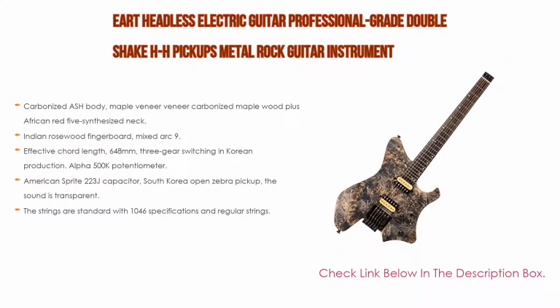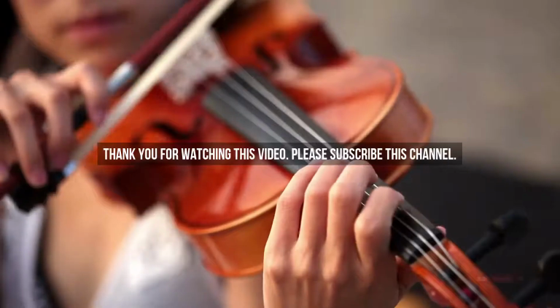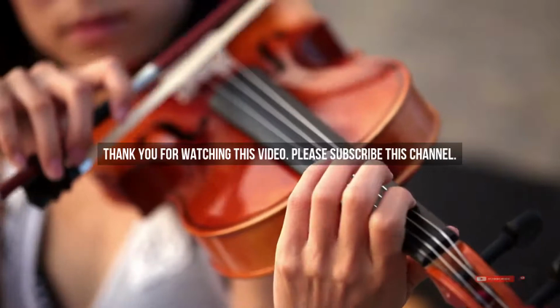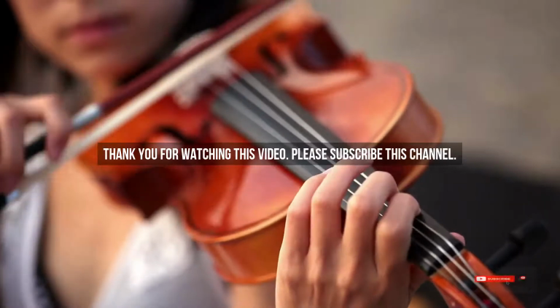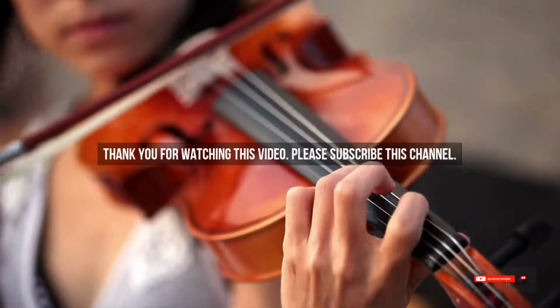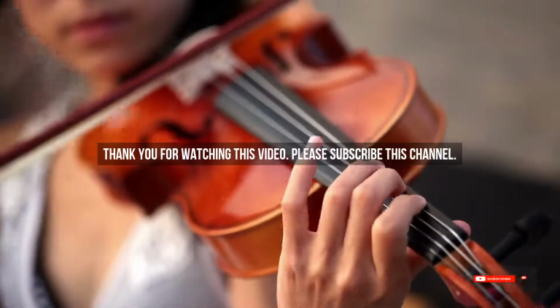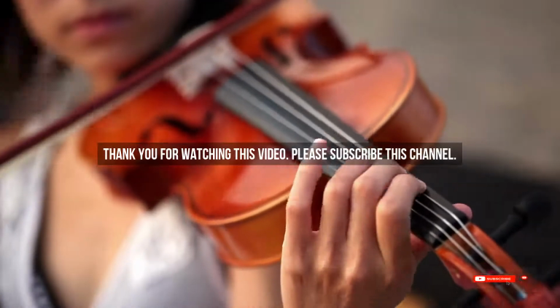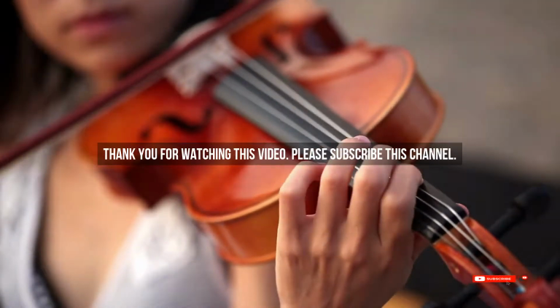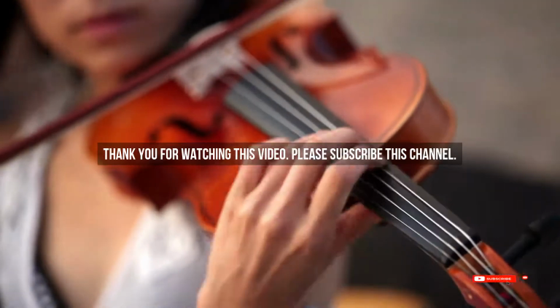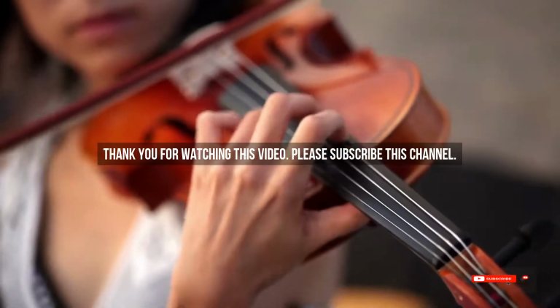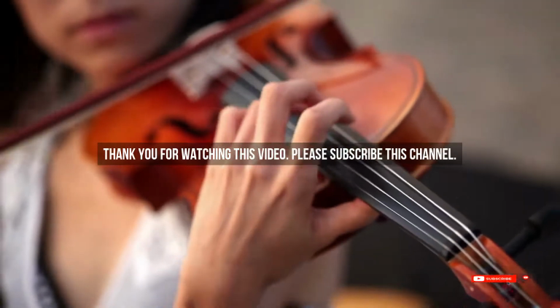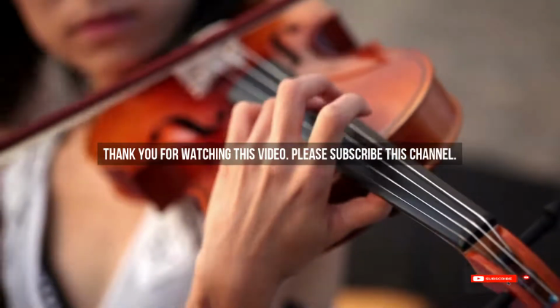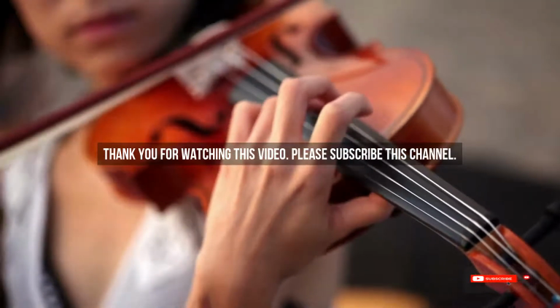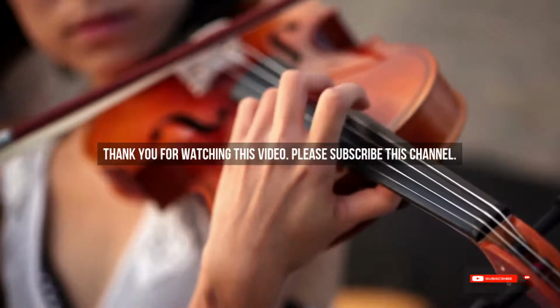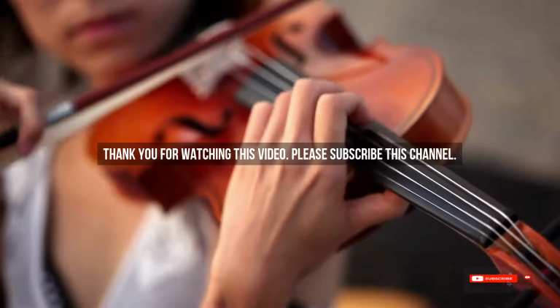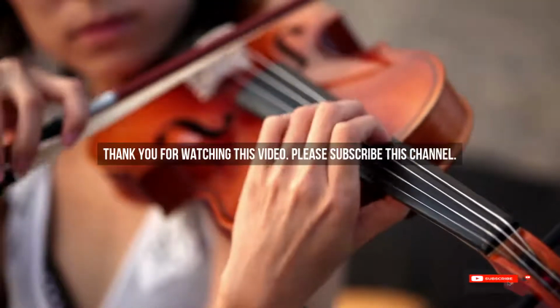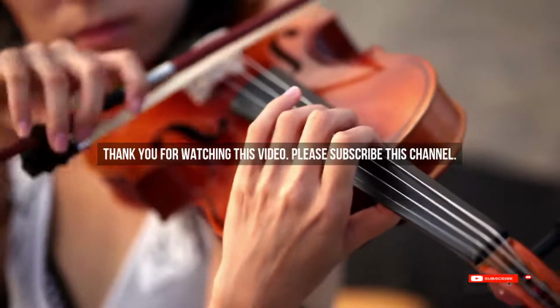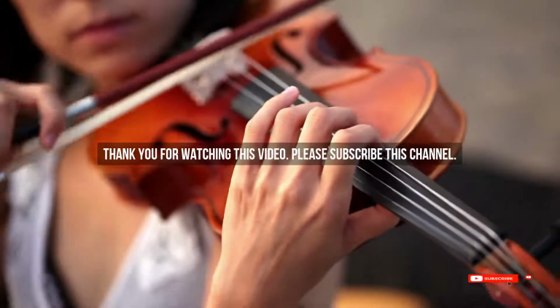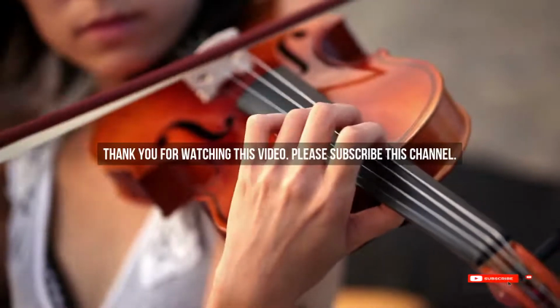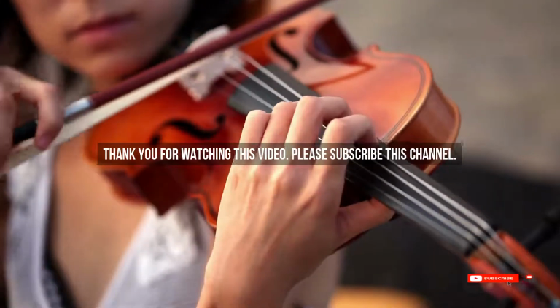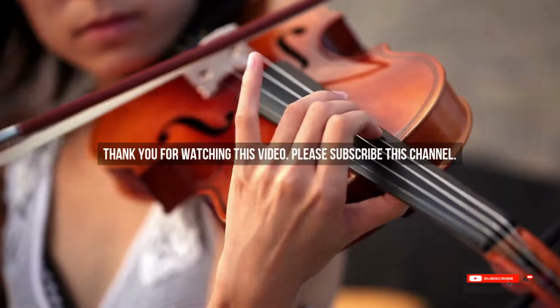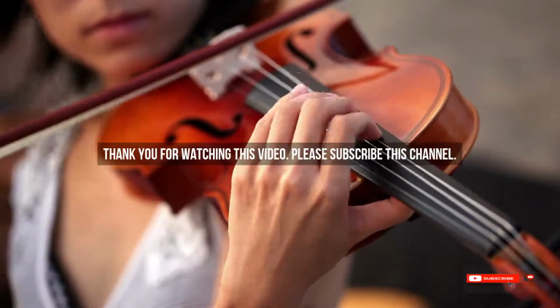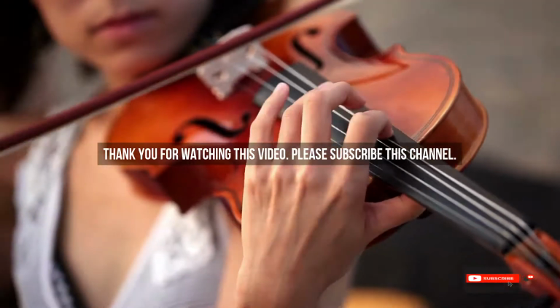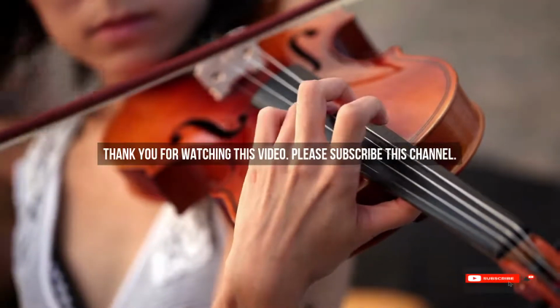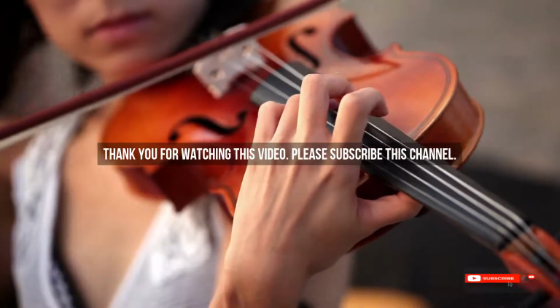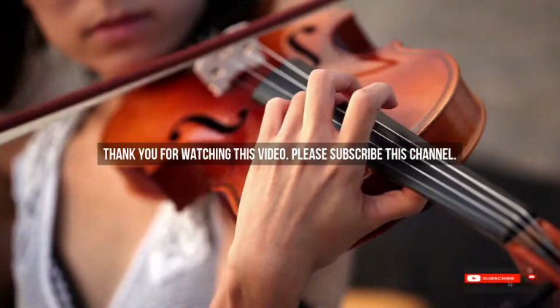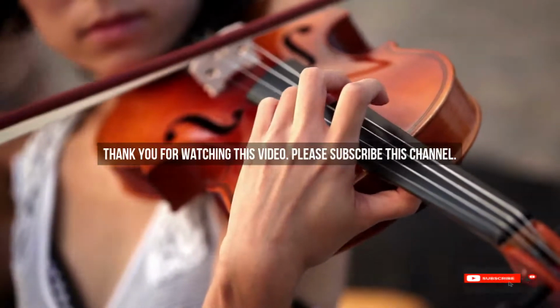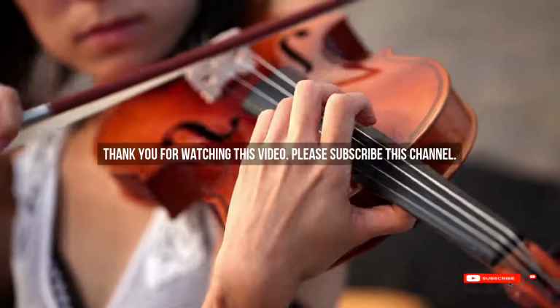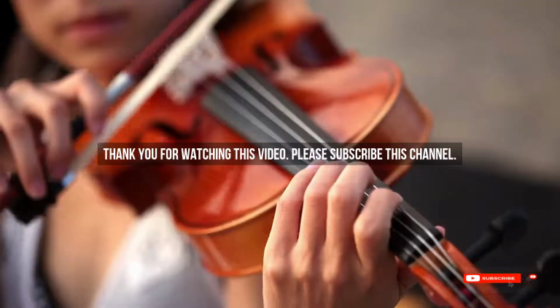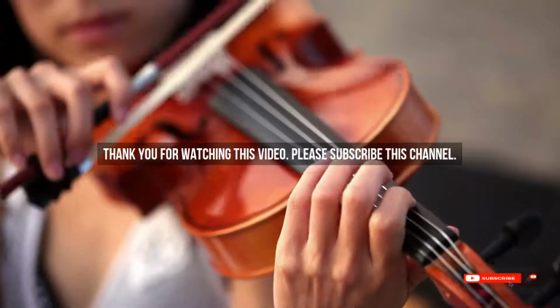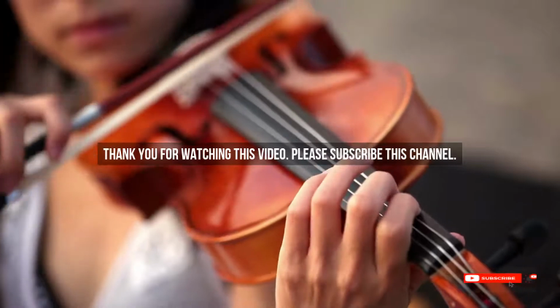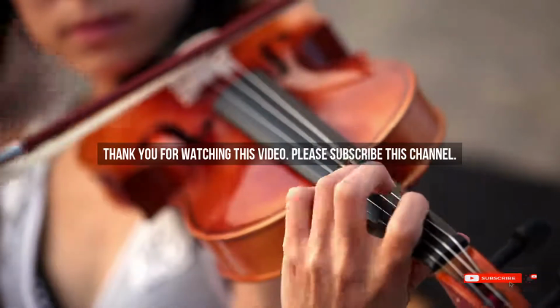After watching our short list on the best guitar pickups for rock, you may now have a clear understanding of which one to buy. Check the description below for the mentioned product links. Thank you.